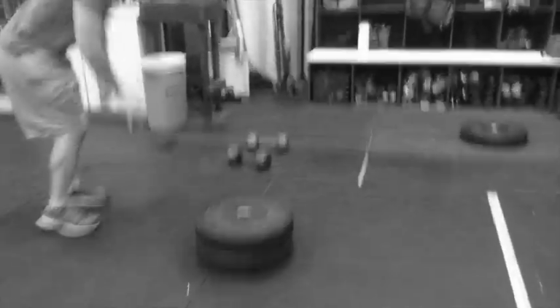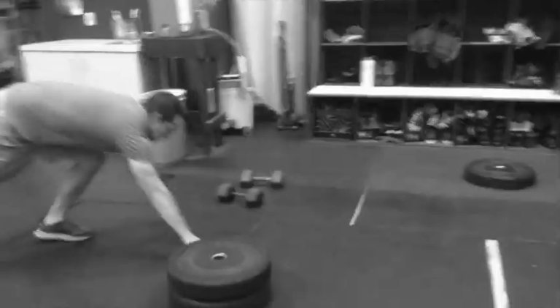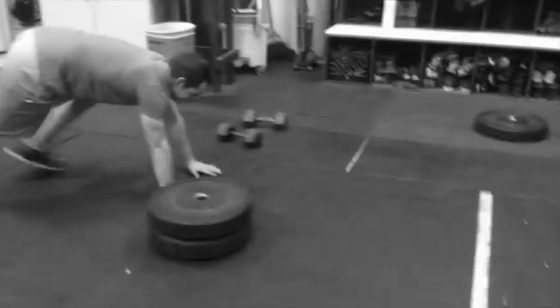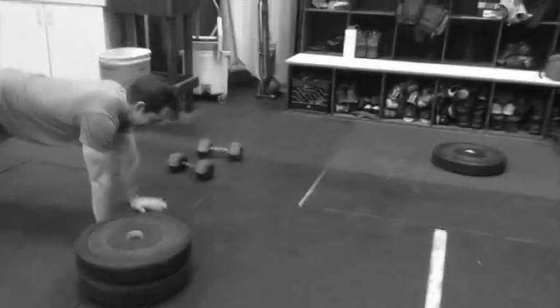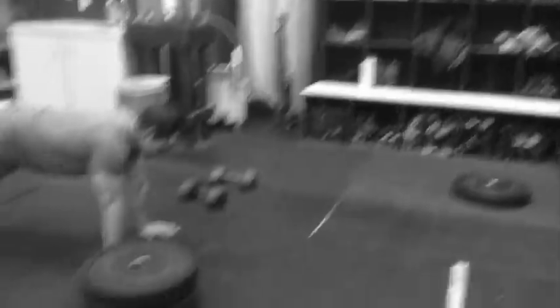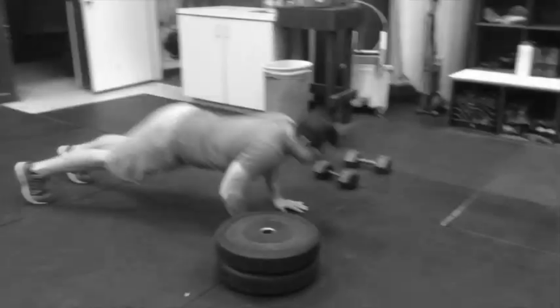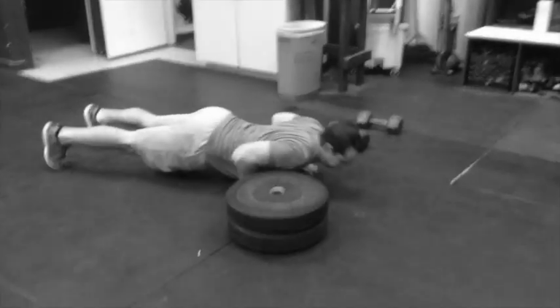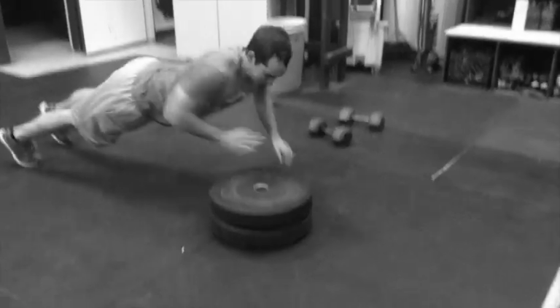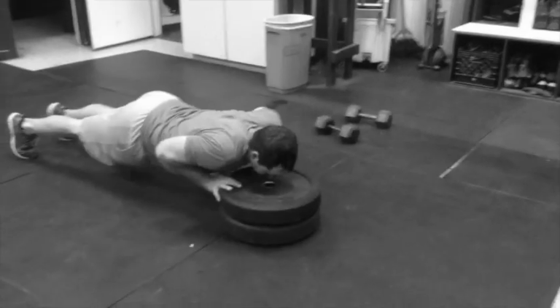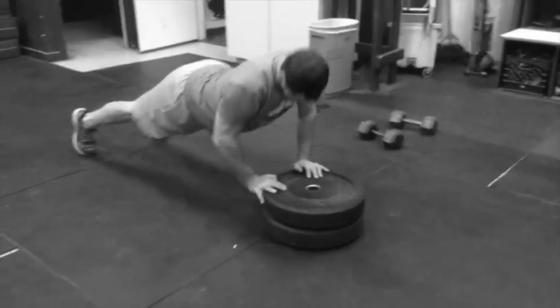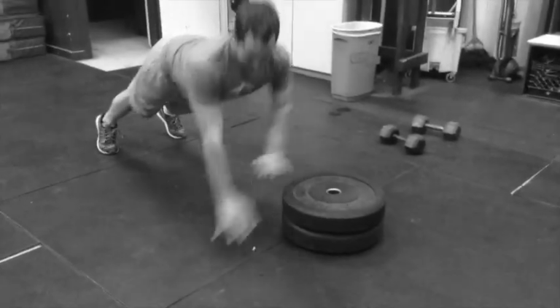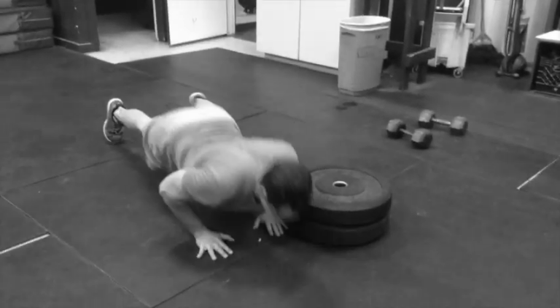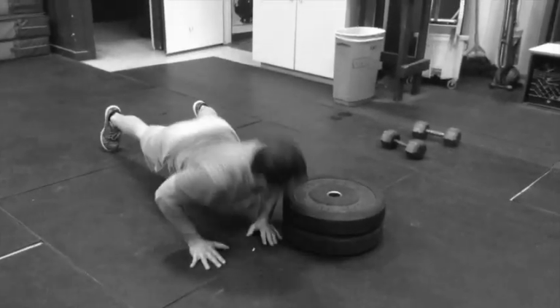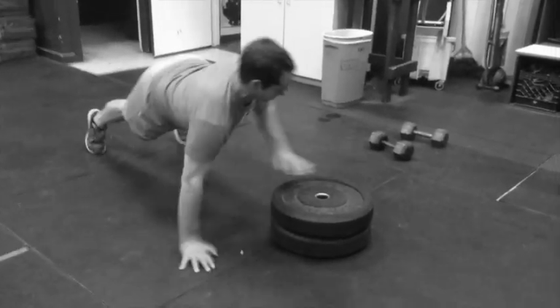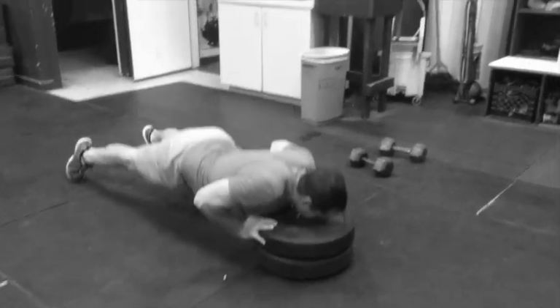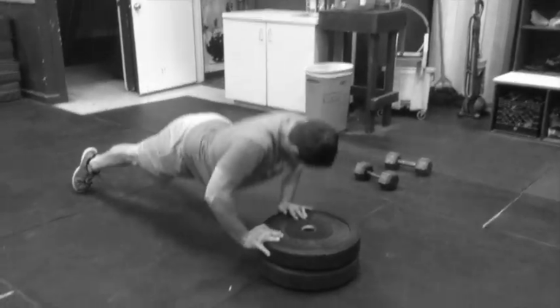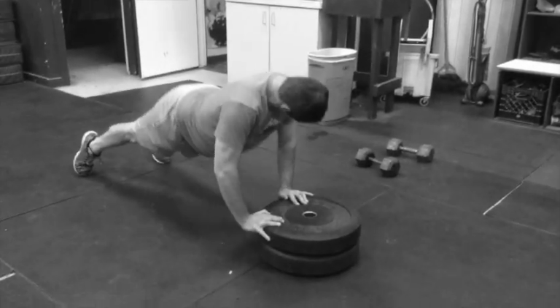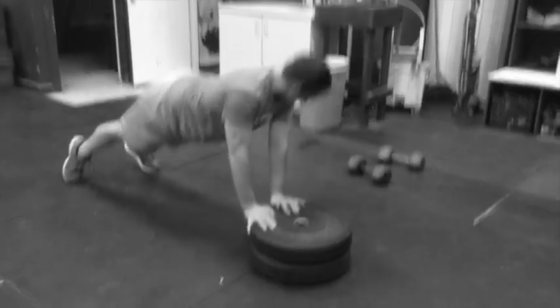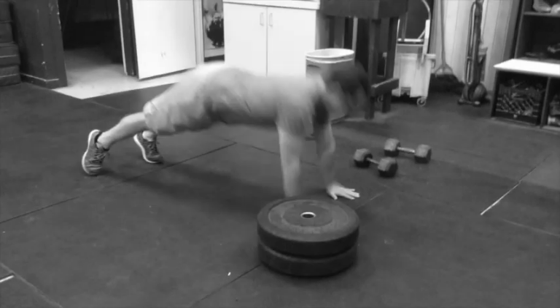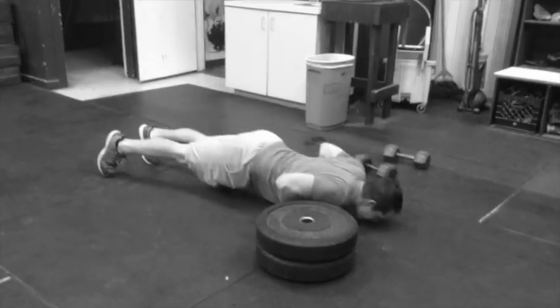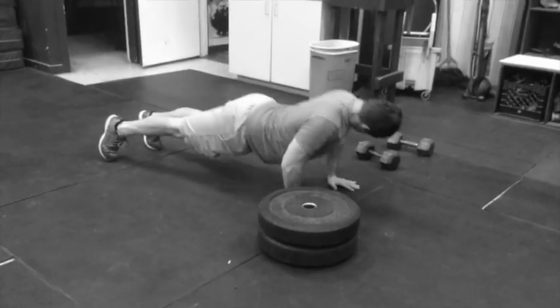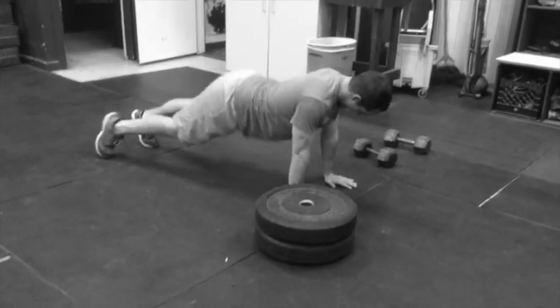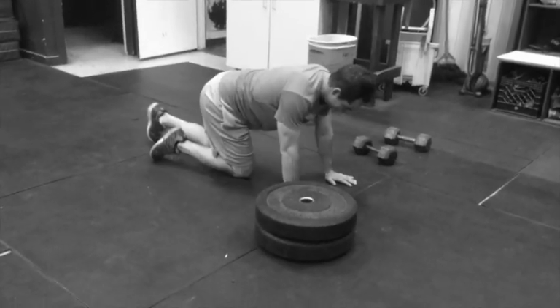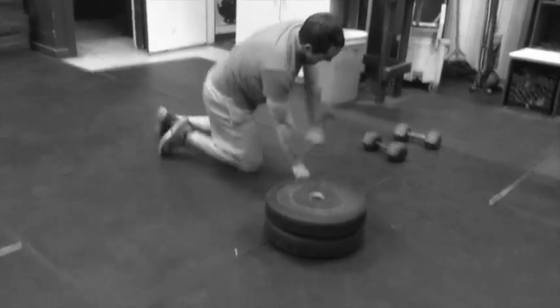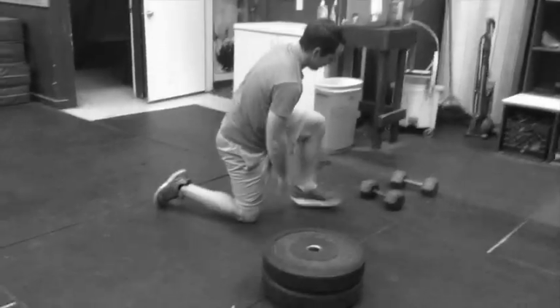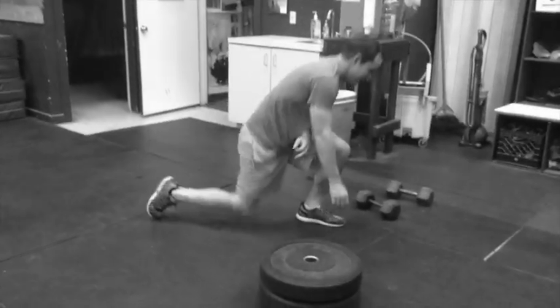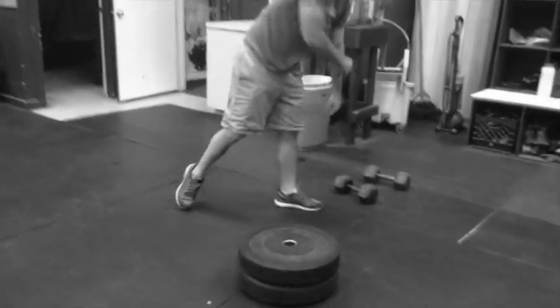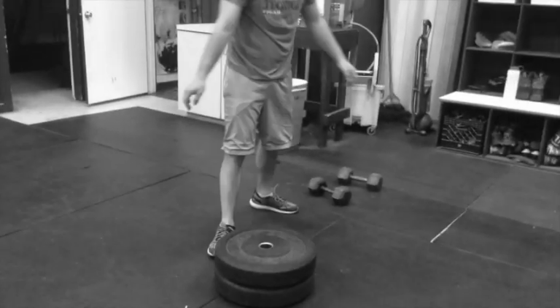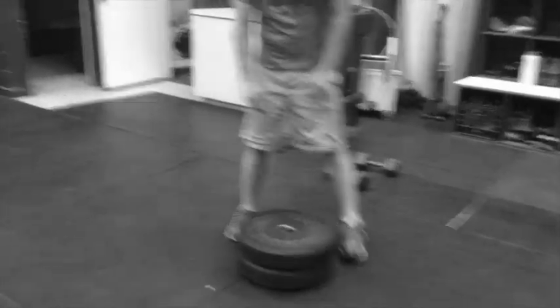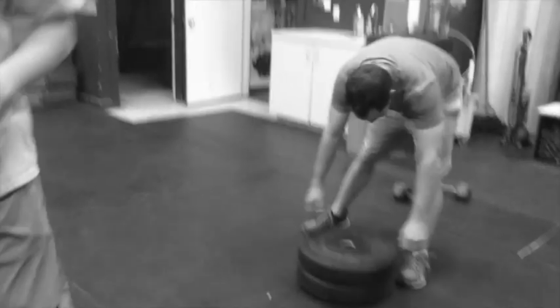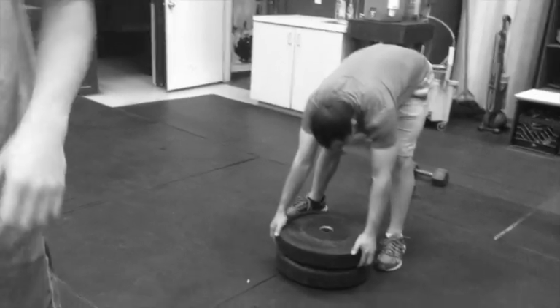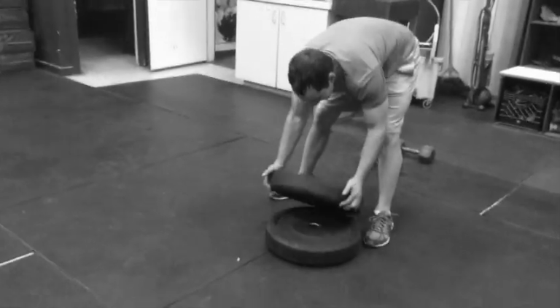And then one plyo push-up lap. Use one or two plates, float up, cross, back, and down. Let's go ahead and drop to just one plate. Then lap plus pec stretch.